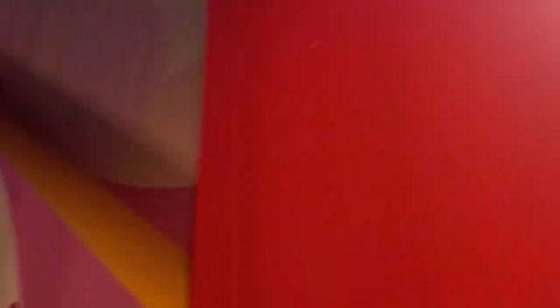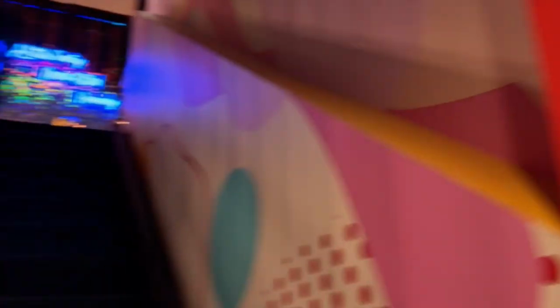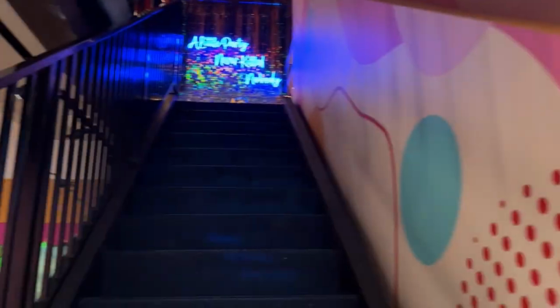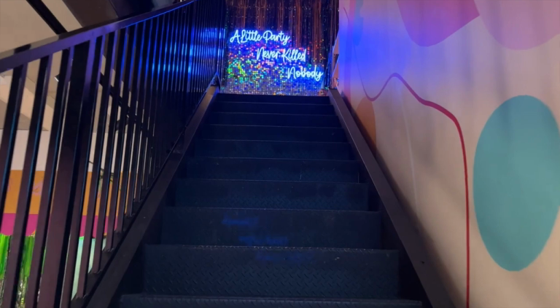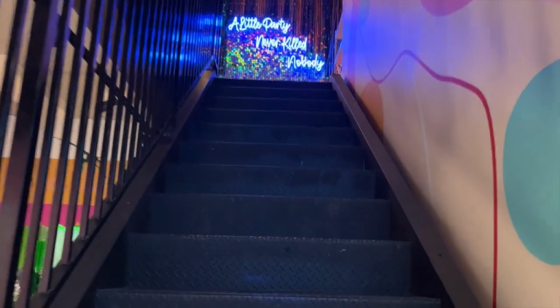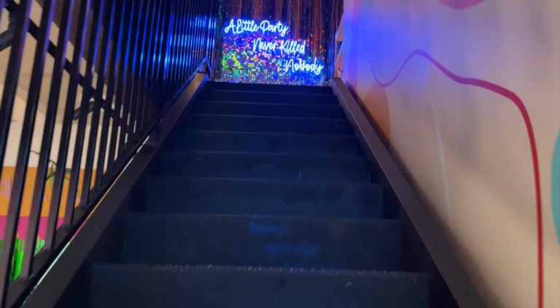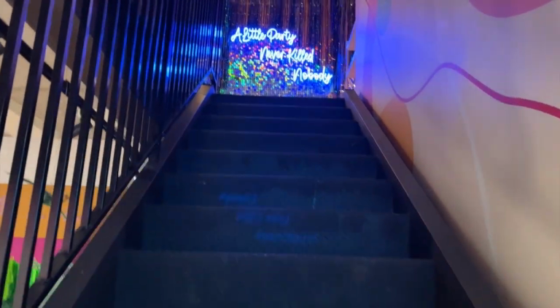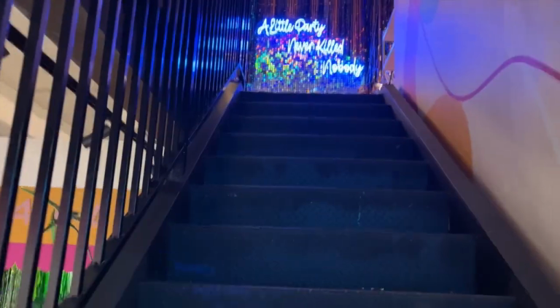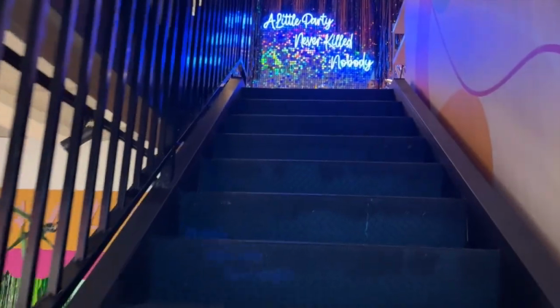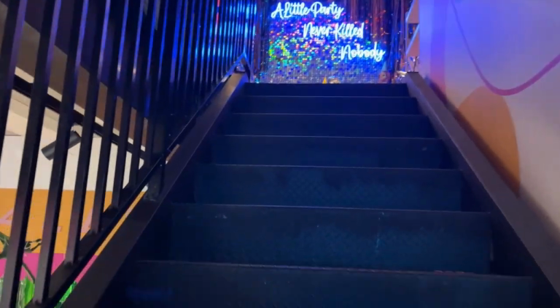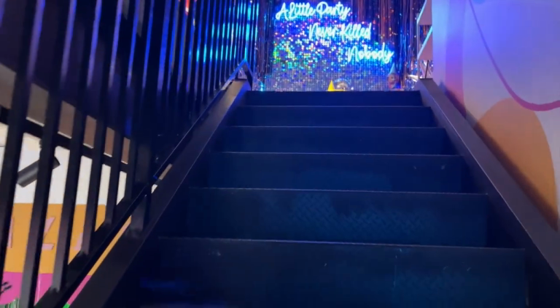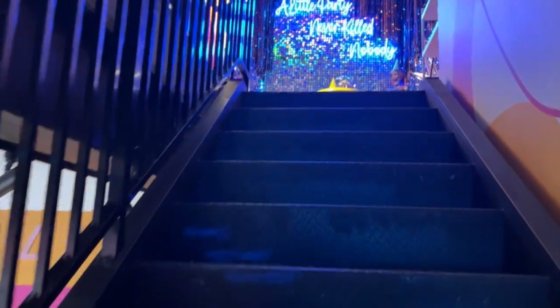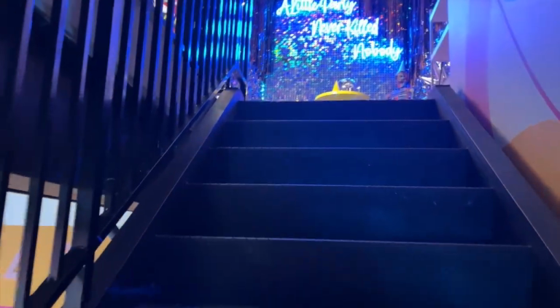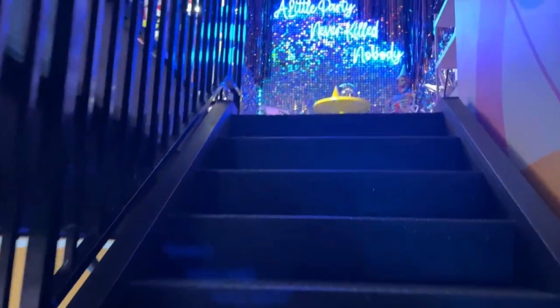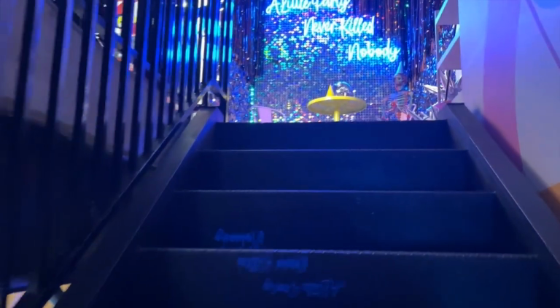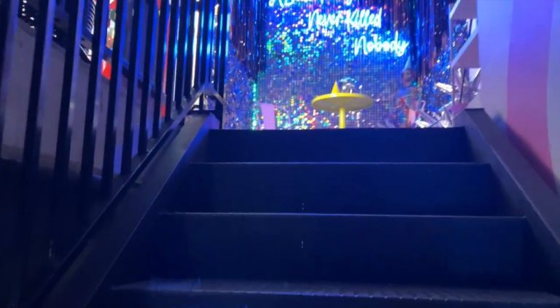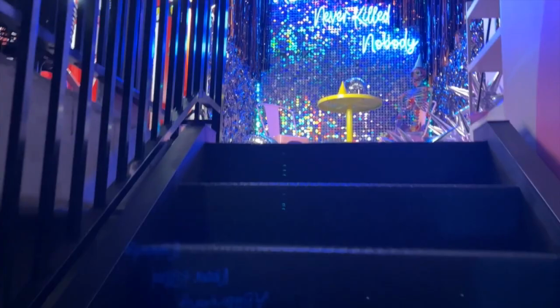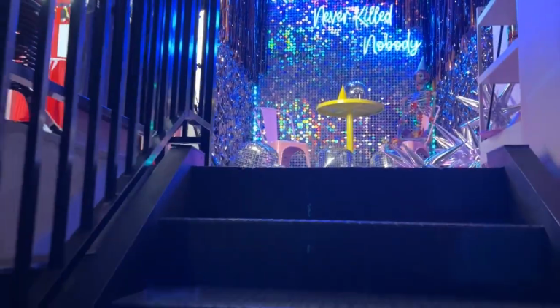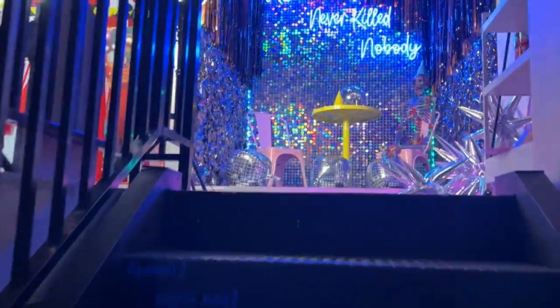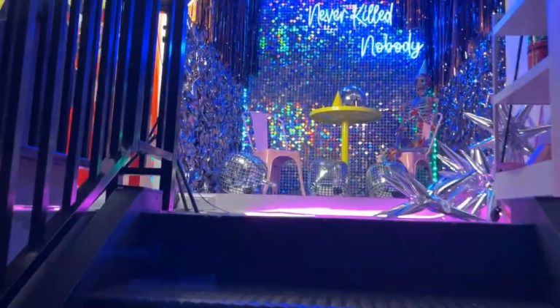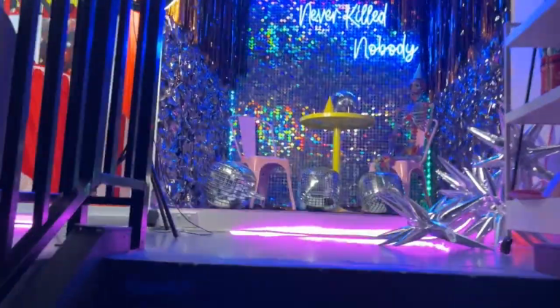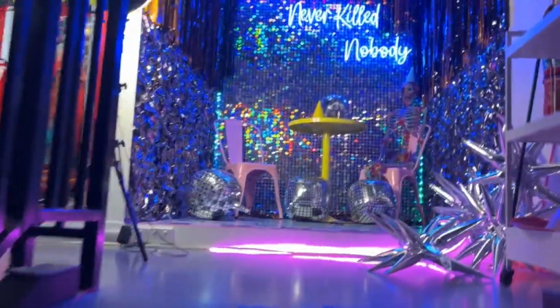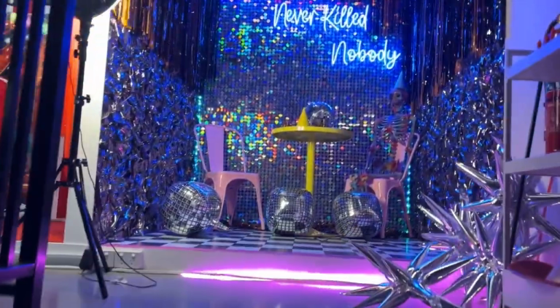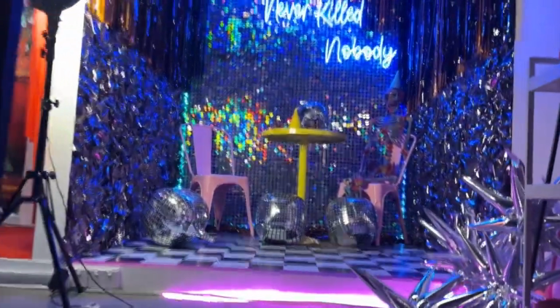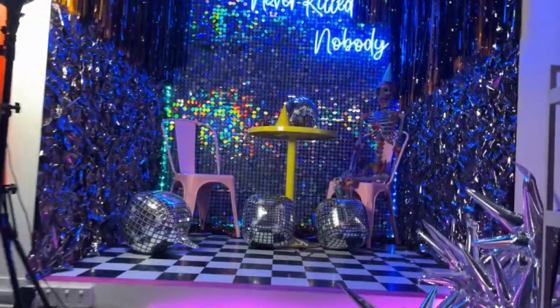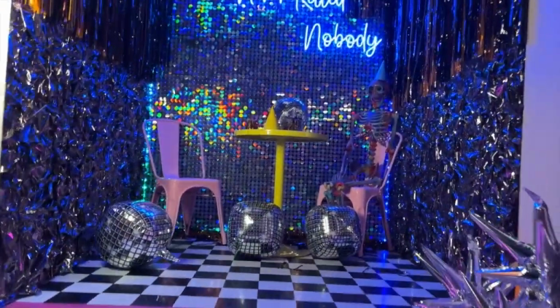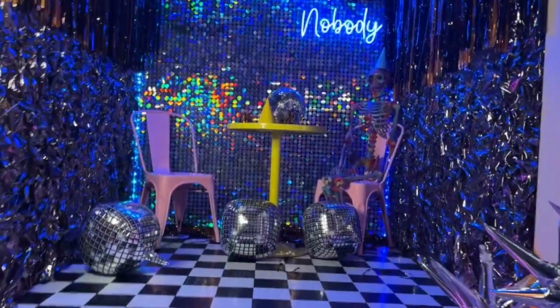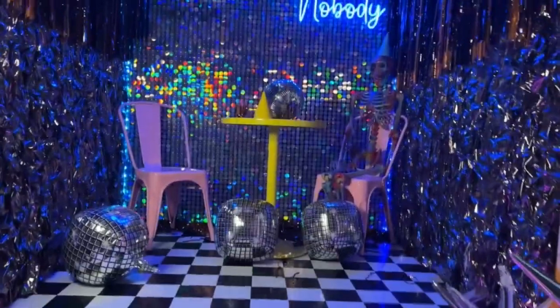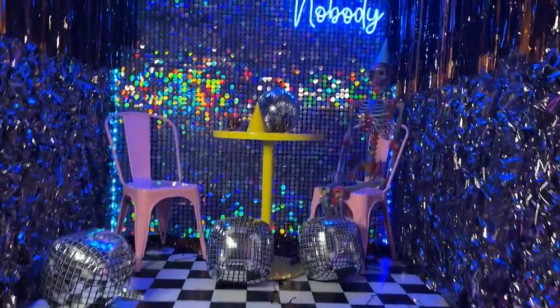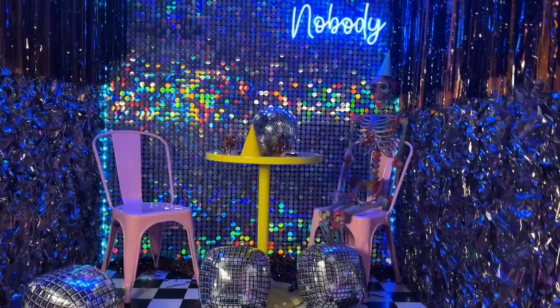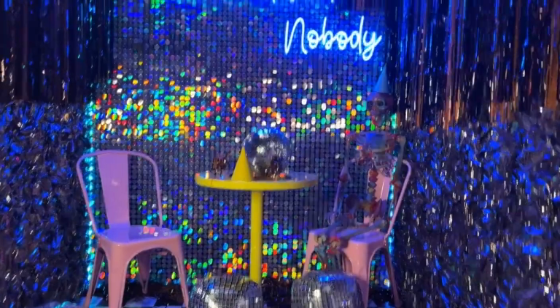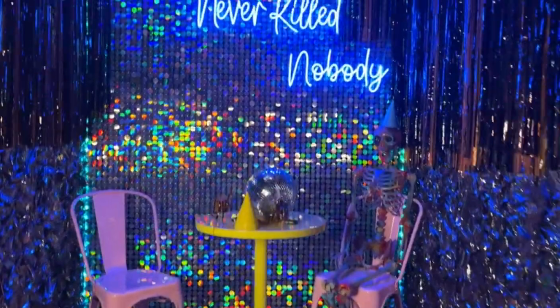The second floor was my favourite floor, with a Barbie Scream set, killing booth, and death disco. There was a witch's kitchen on this floor as well, but we actually didn't notice it until we were leaving.